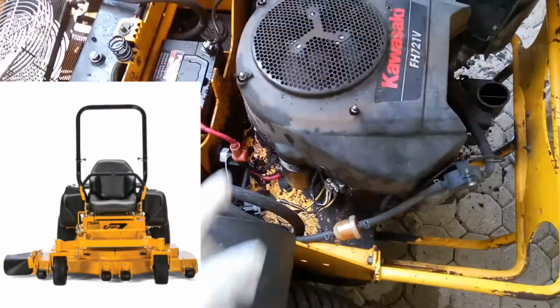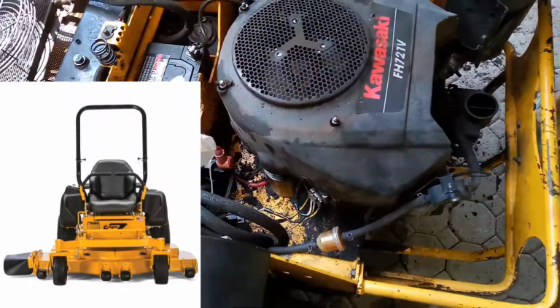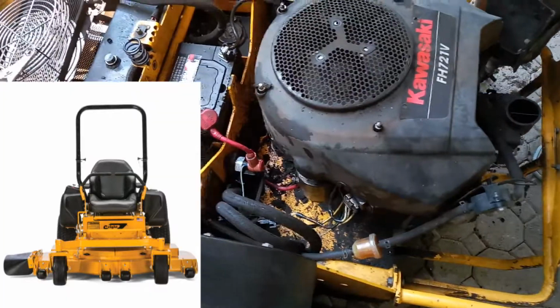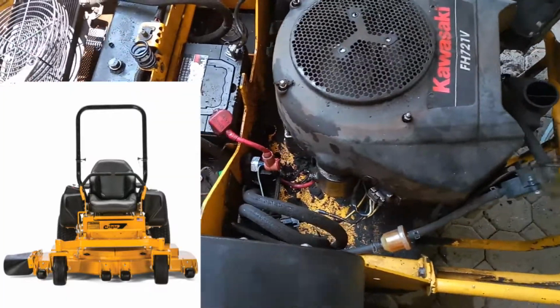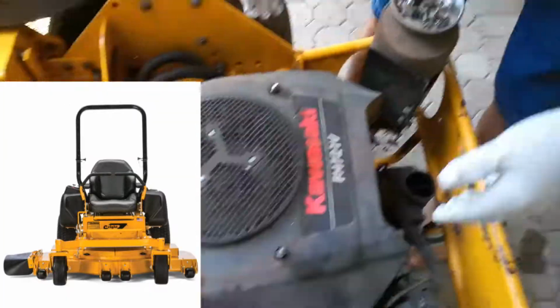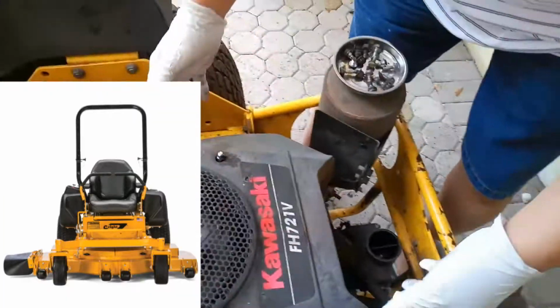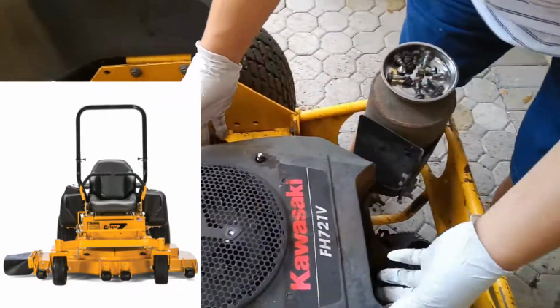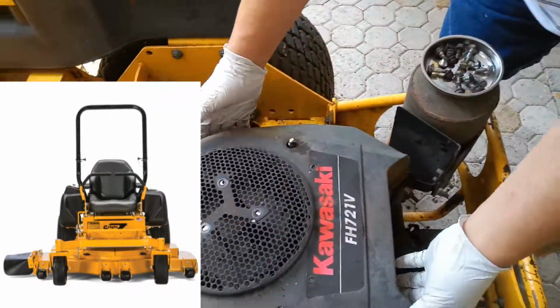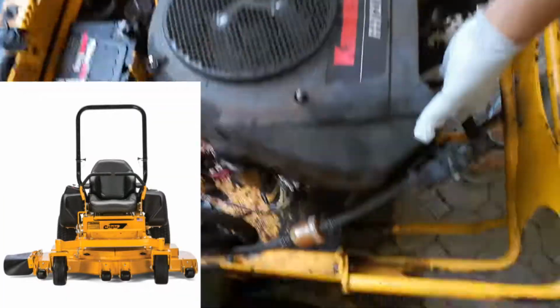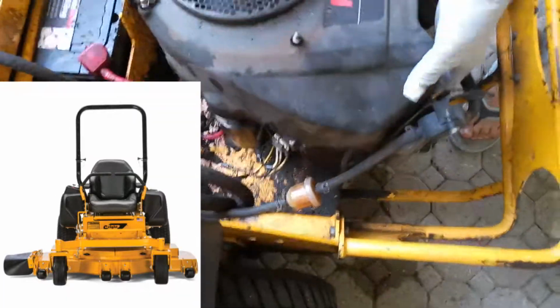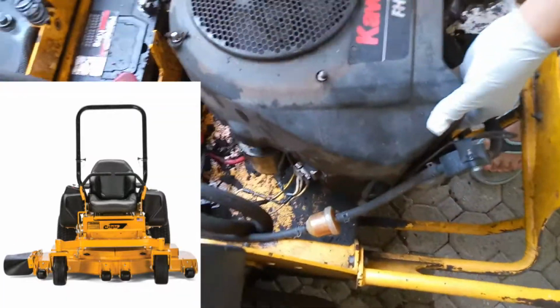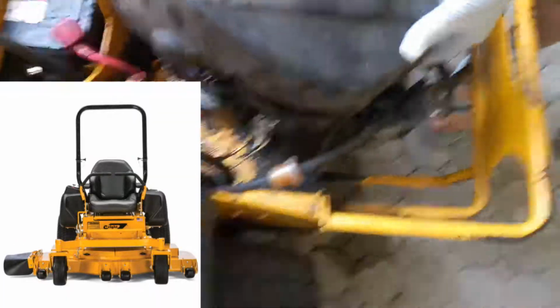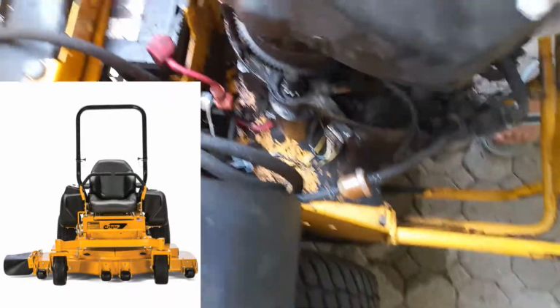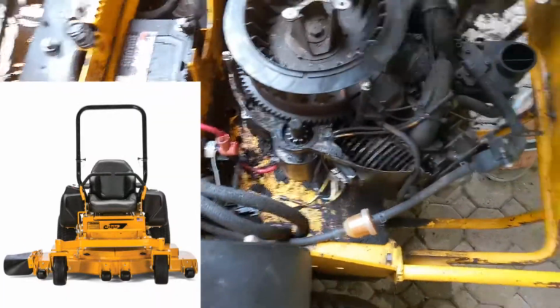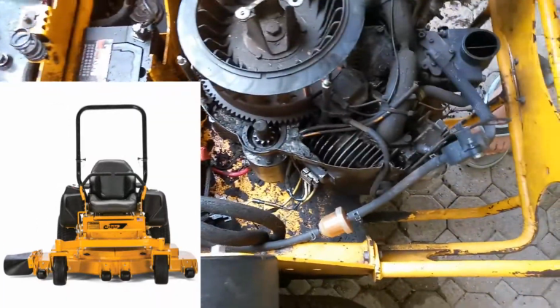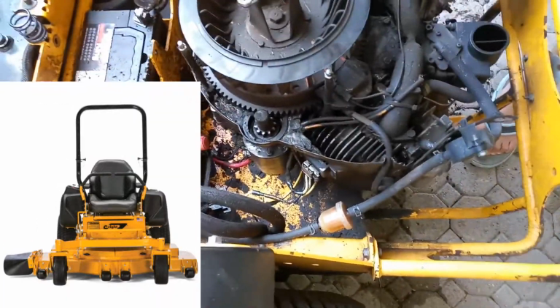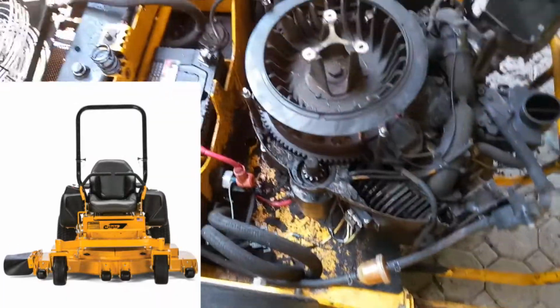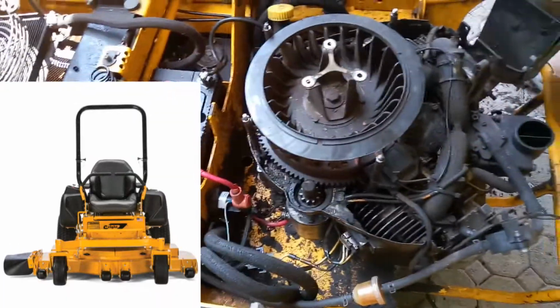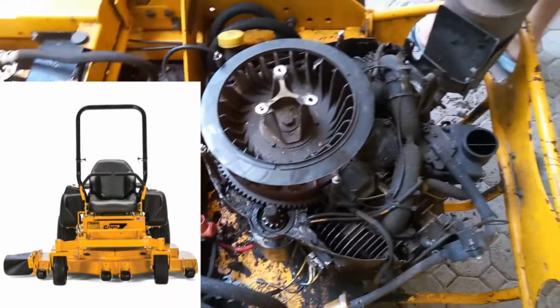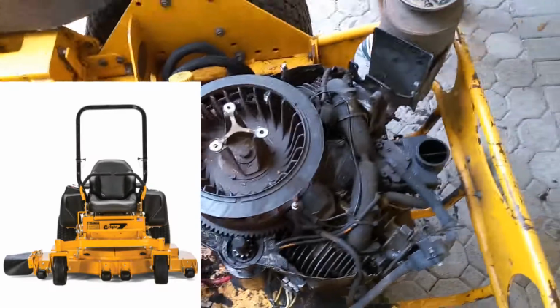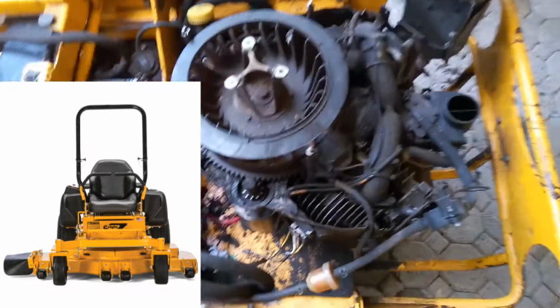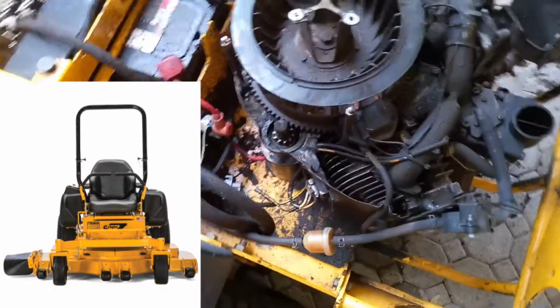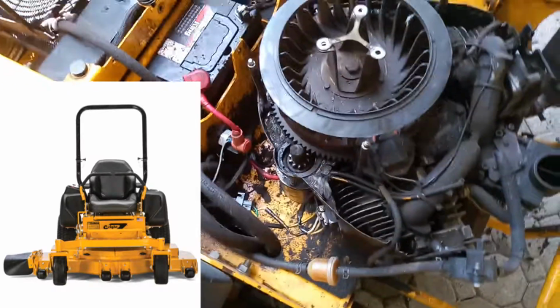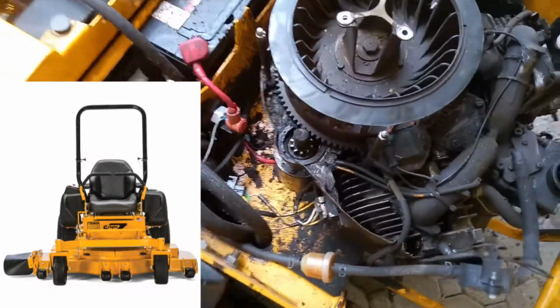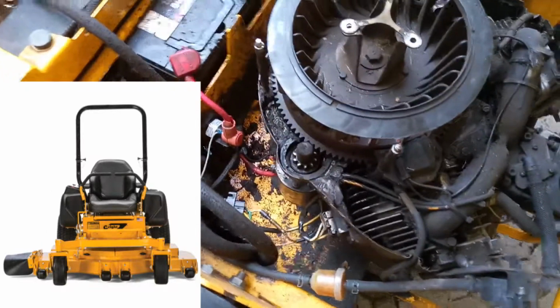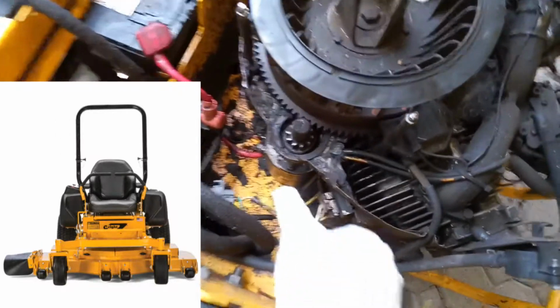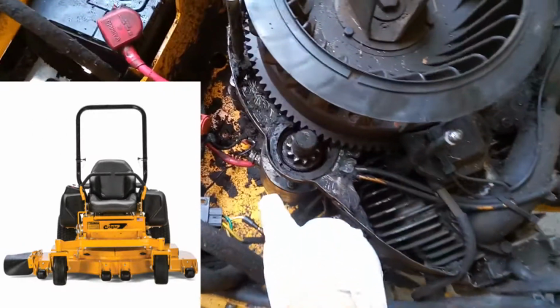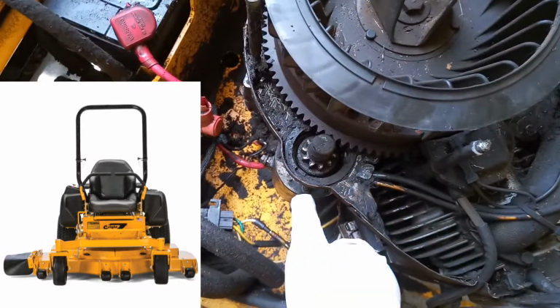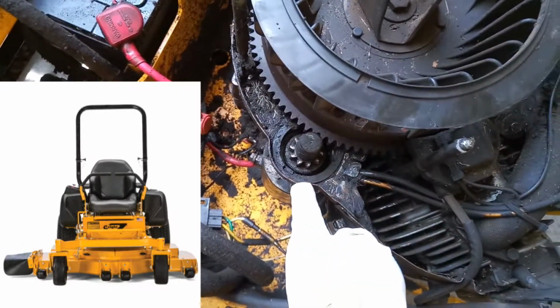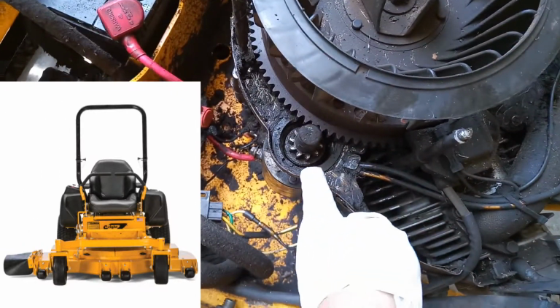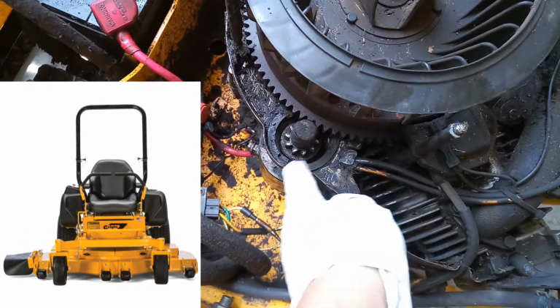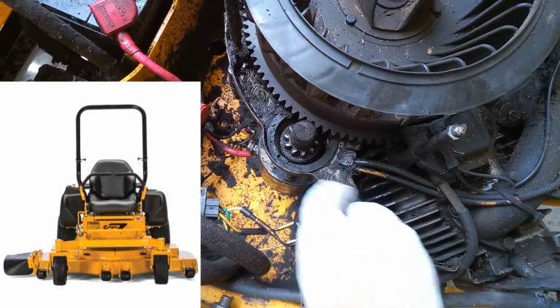Hey guys, welcome back. My dad and I bought a 52-inch right stander zero turn mower with a dead engine, which we attributed to a defective starter.